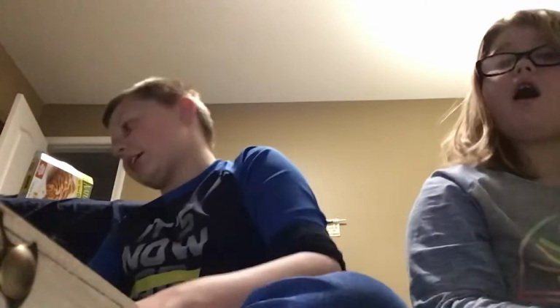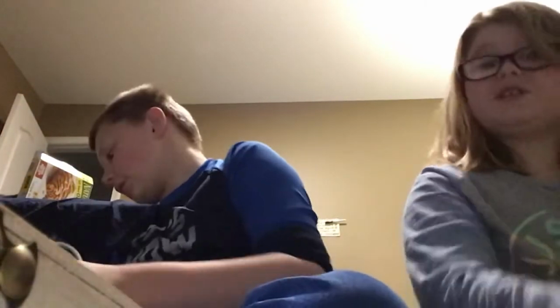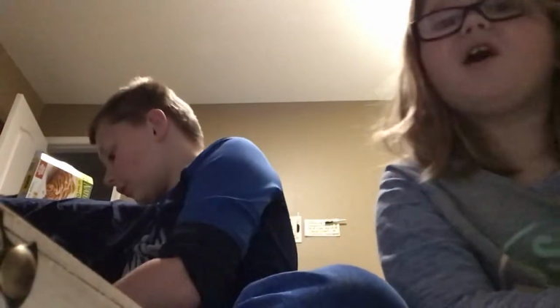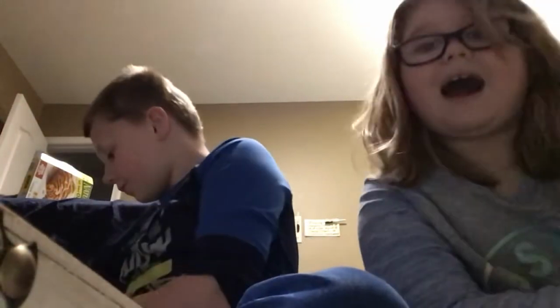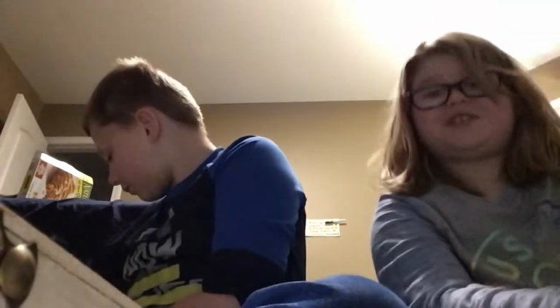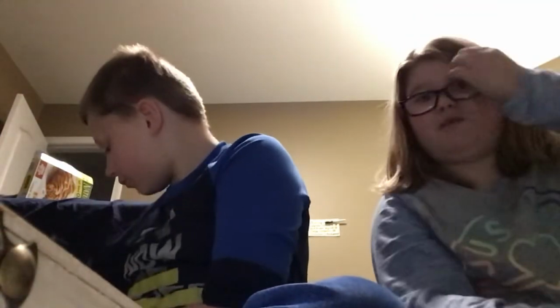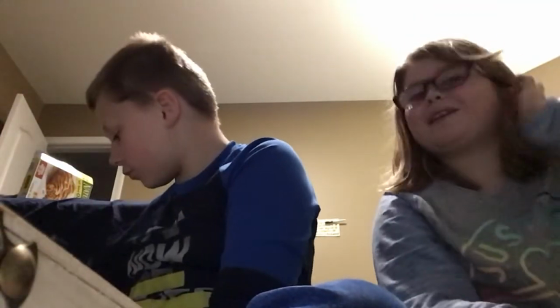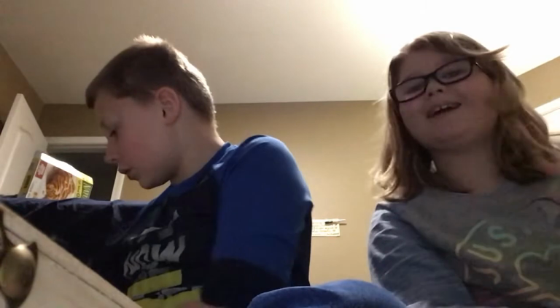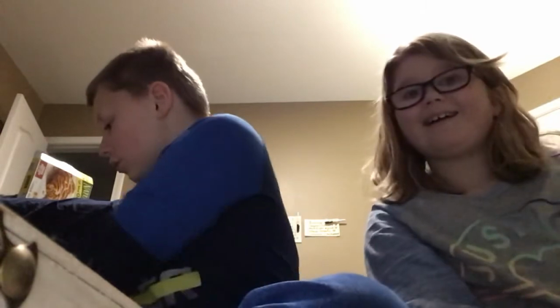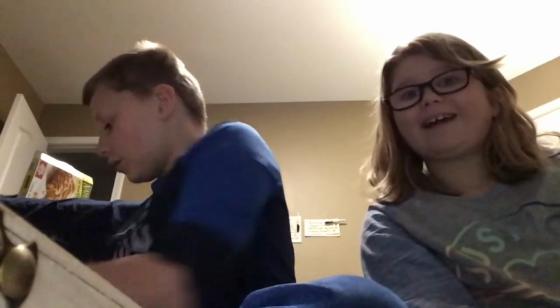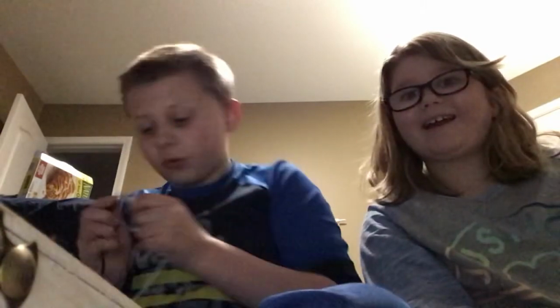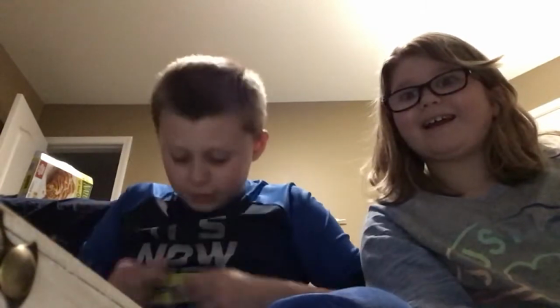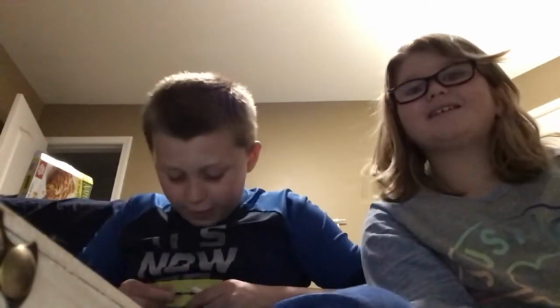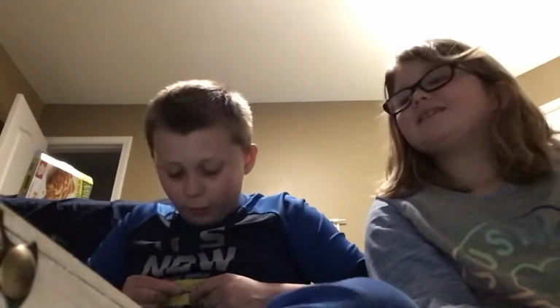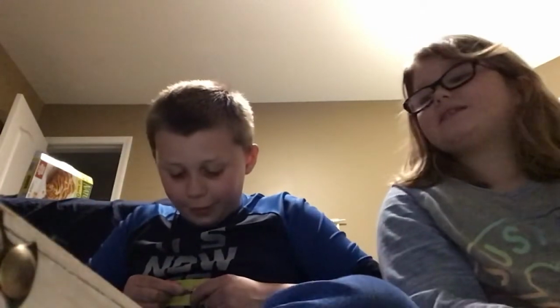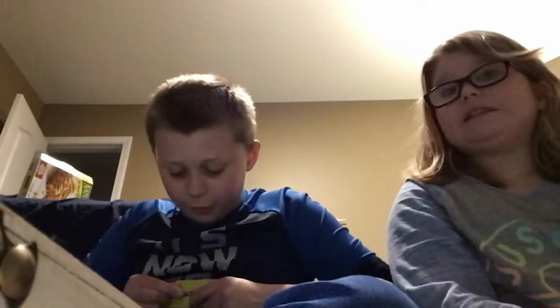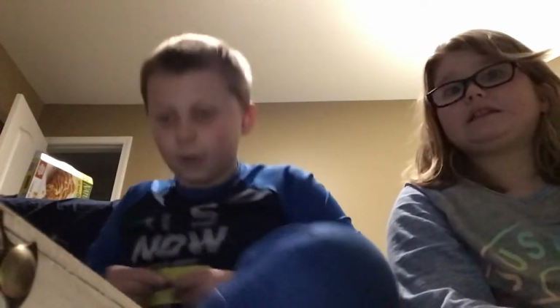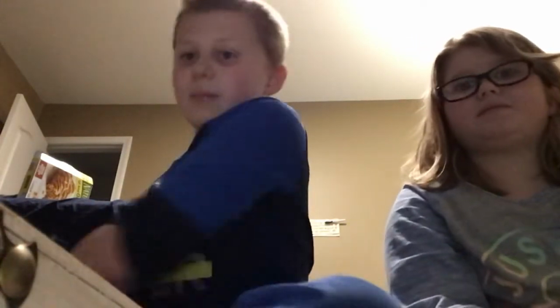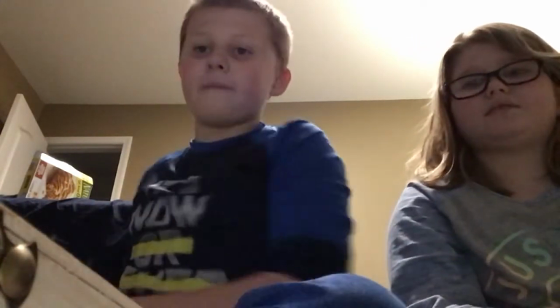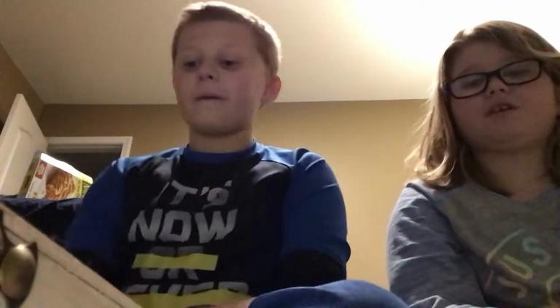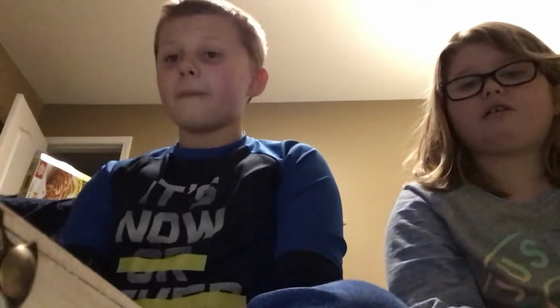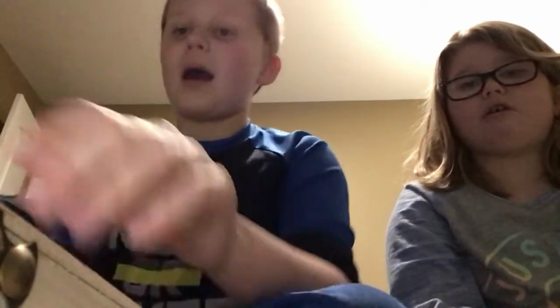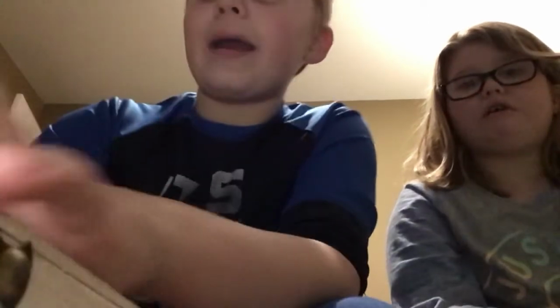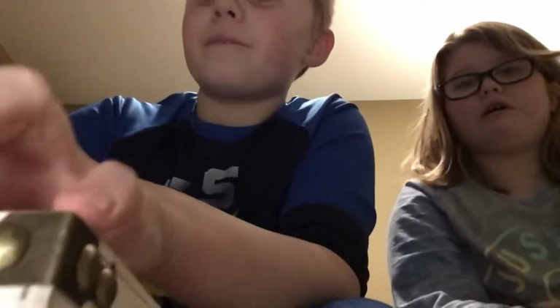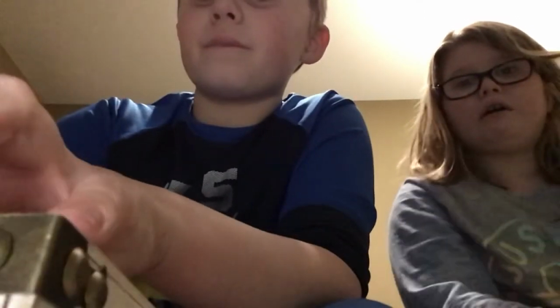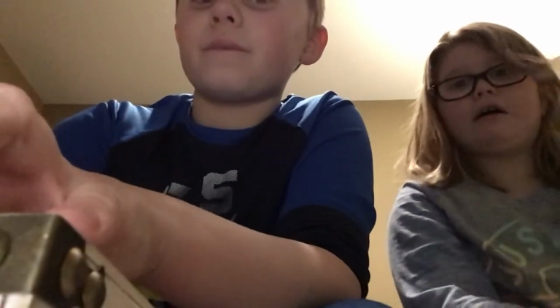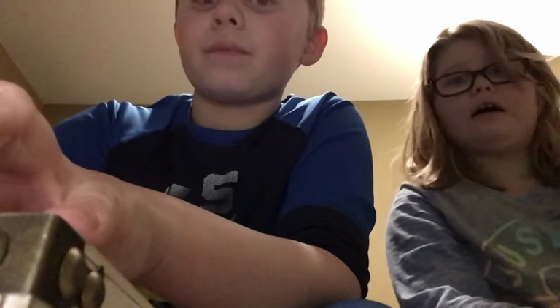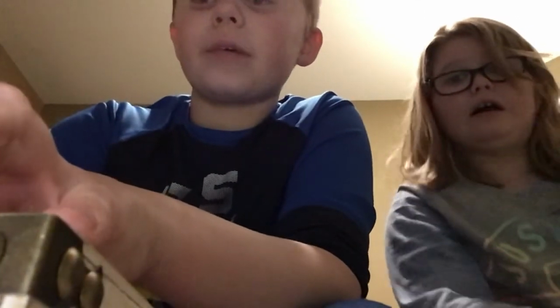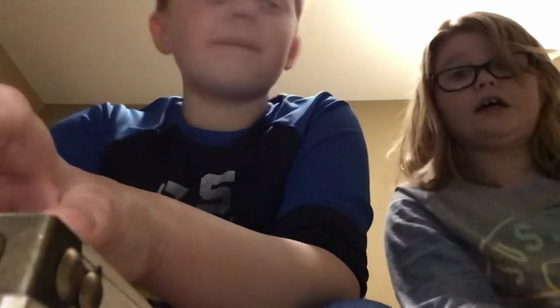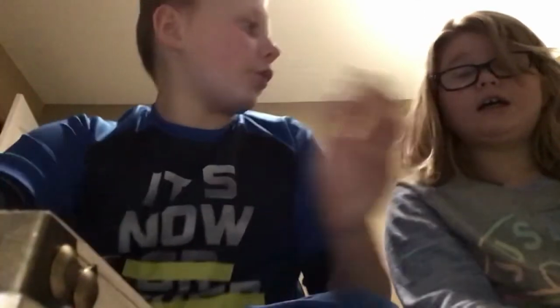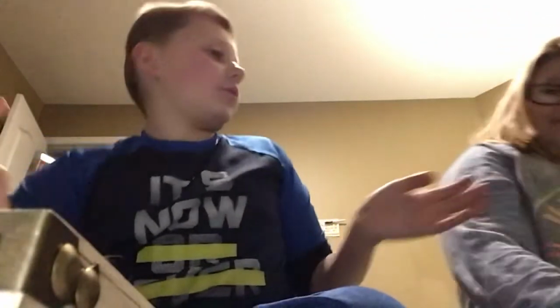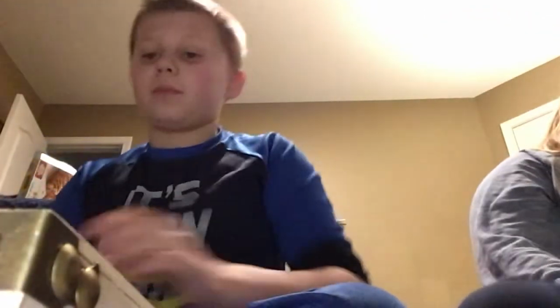Did you know that Tori used to have trouble breathing when she was a baby? Bye, Tori! Bye!